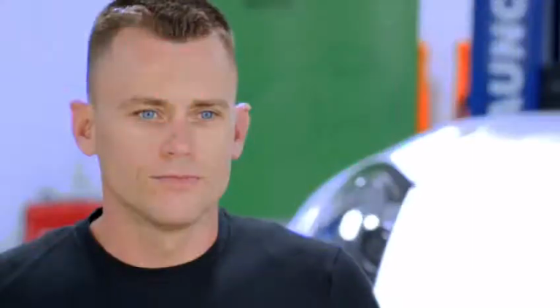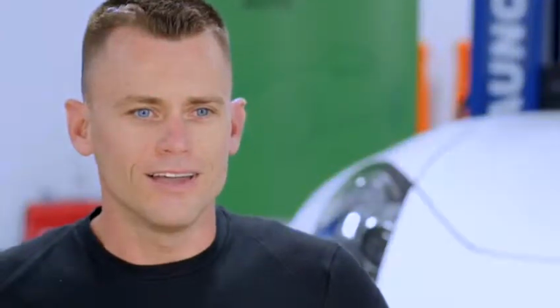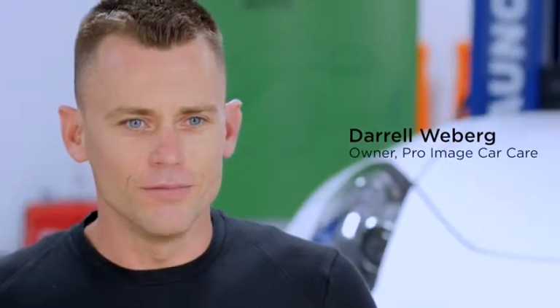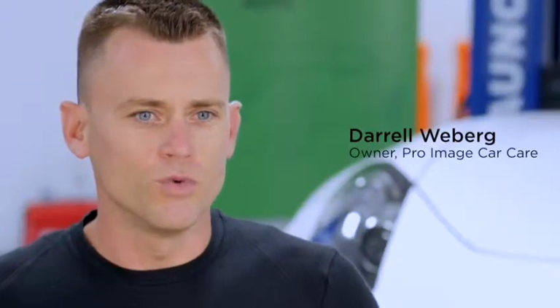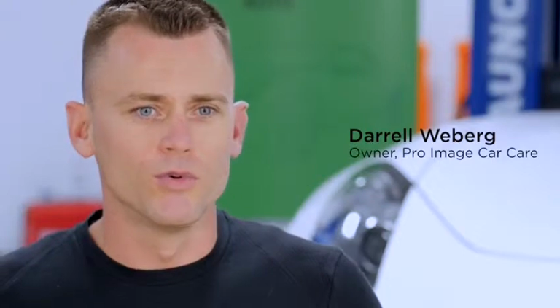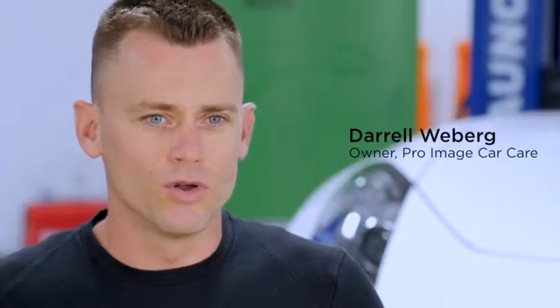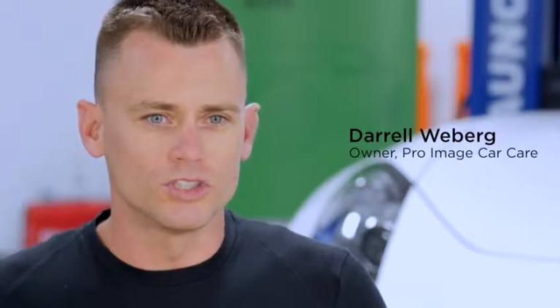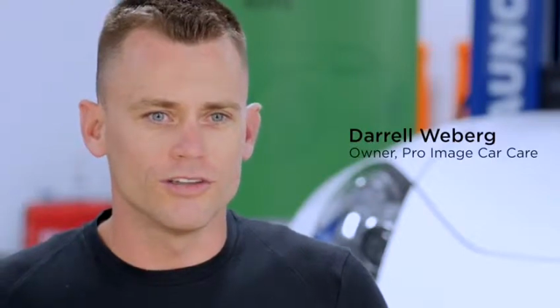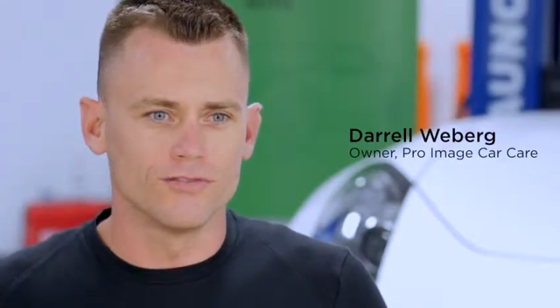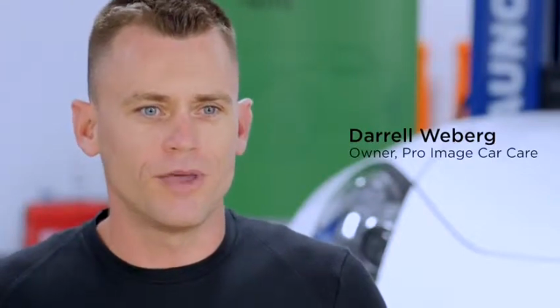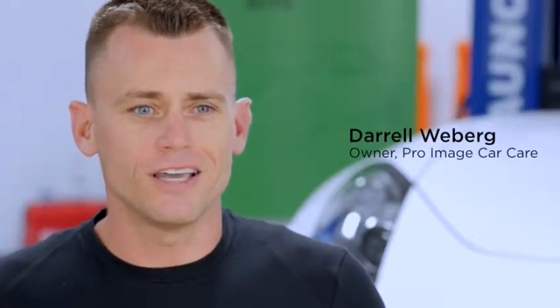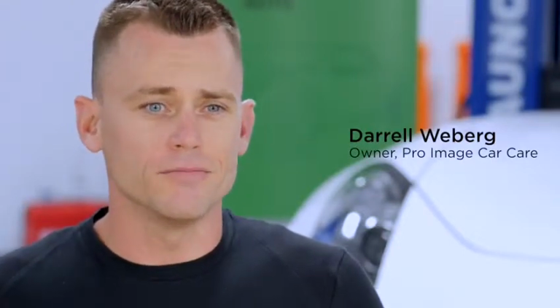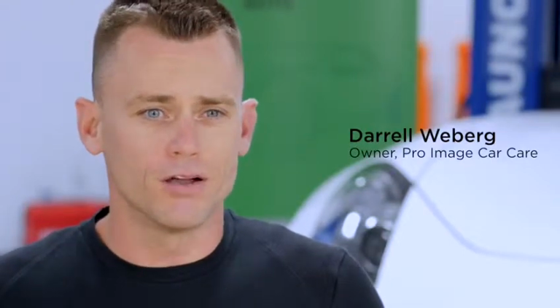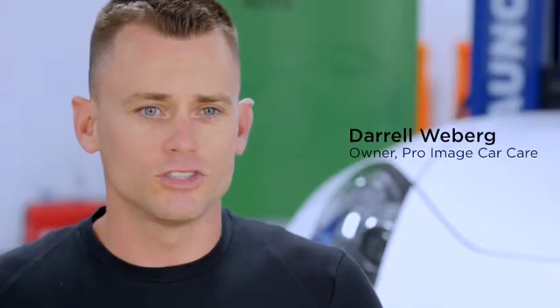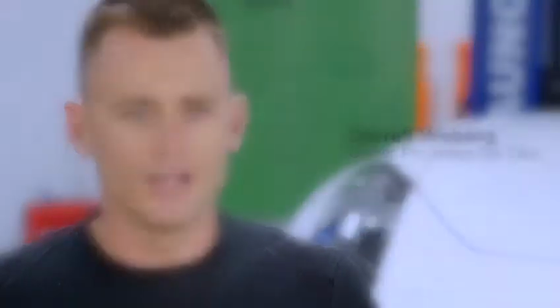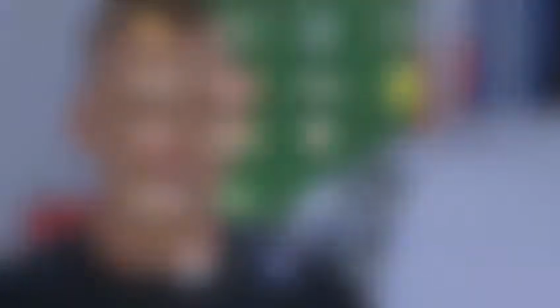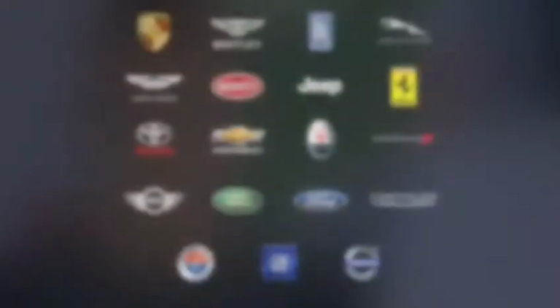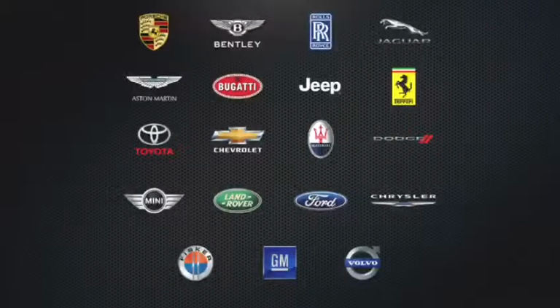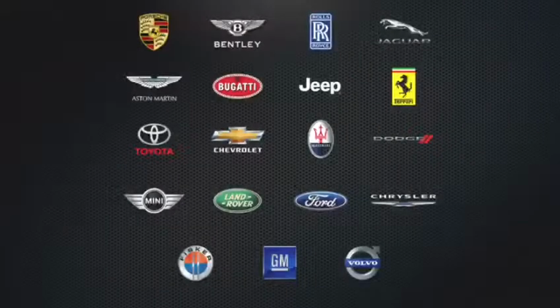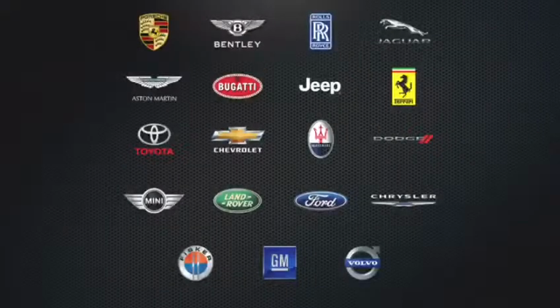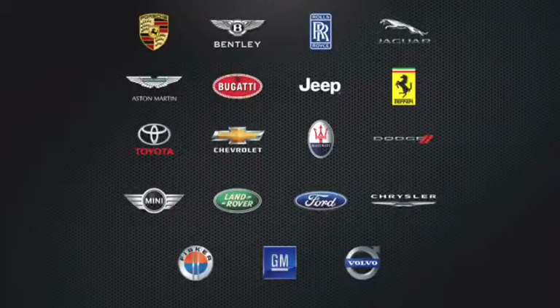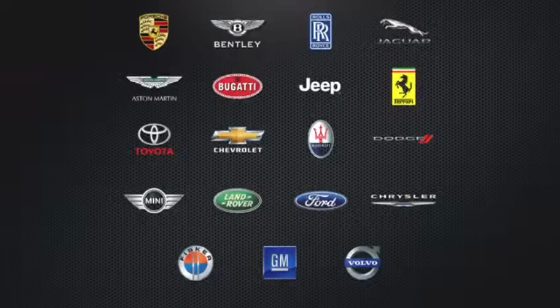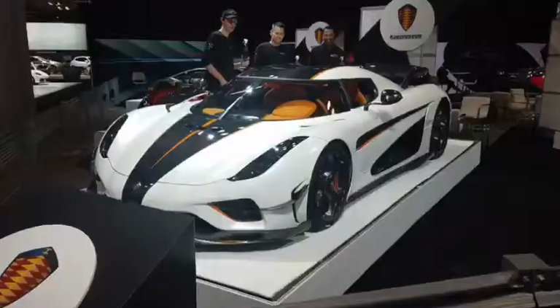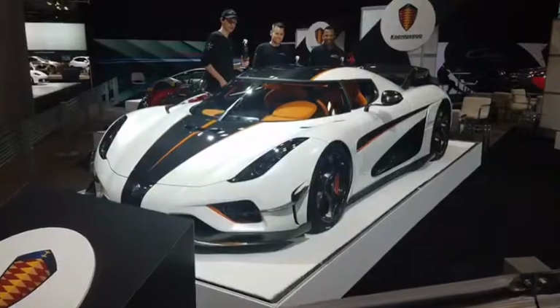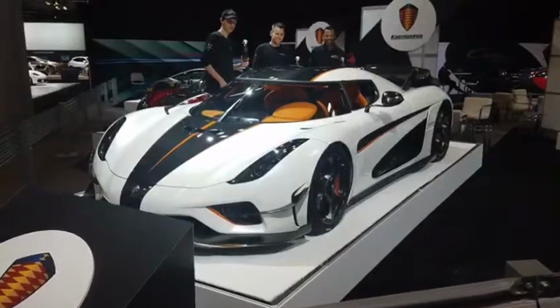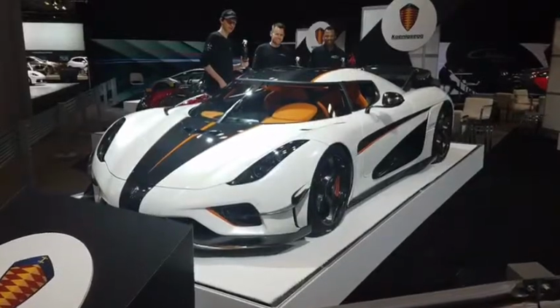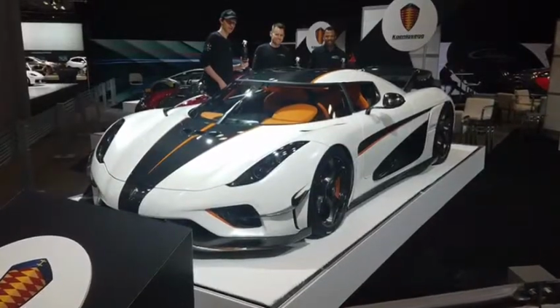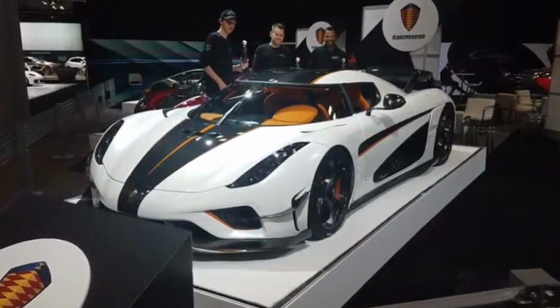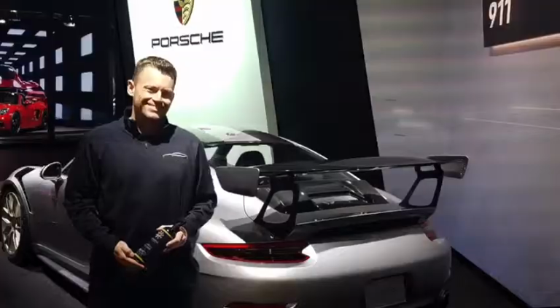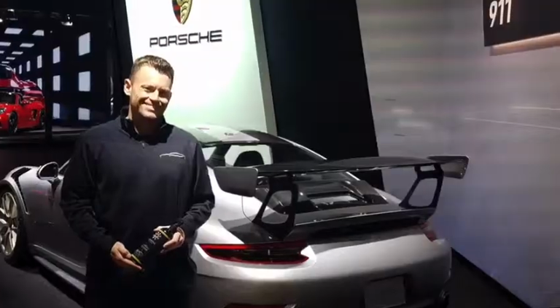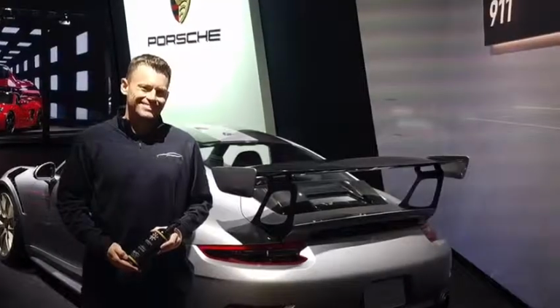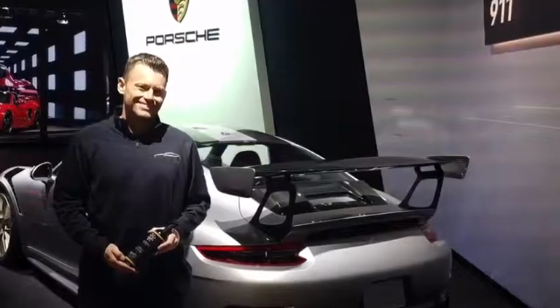Hi, I'm Darrell Wieberg with Pro Image Car Care. For the past decade my company has supplied the shine for some of the most prestigious car companies in the world at all of the major auto shows across the nation.